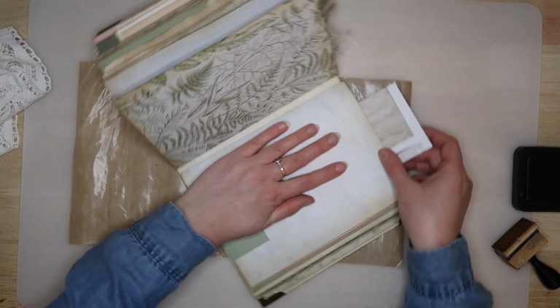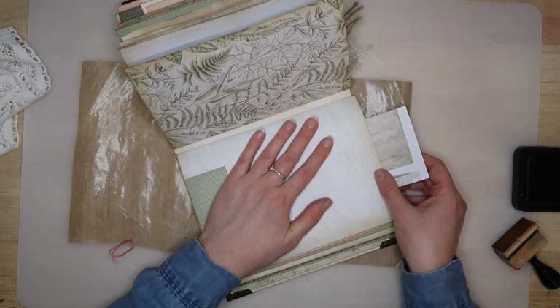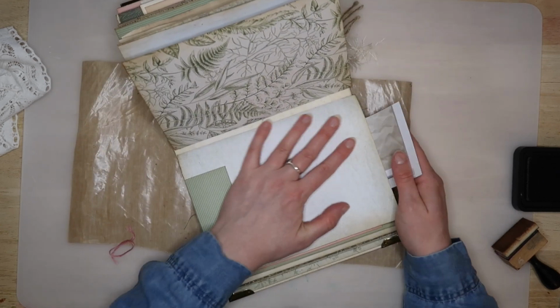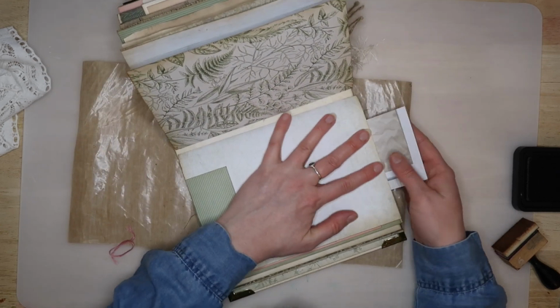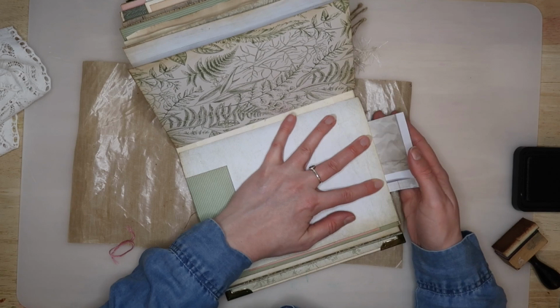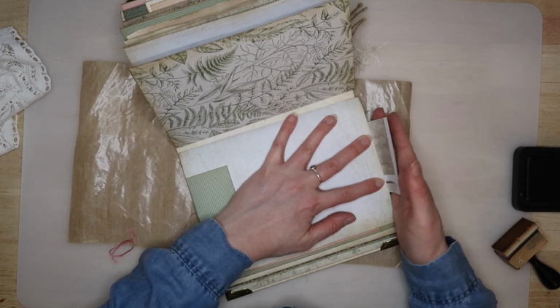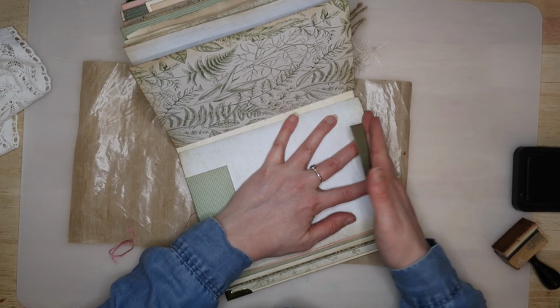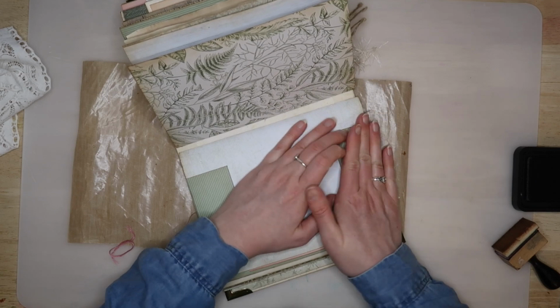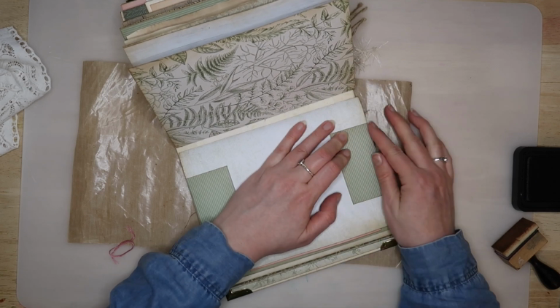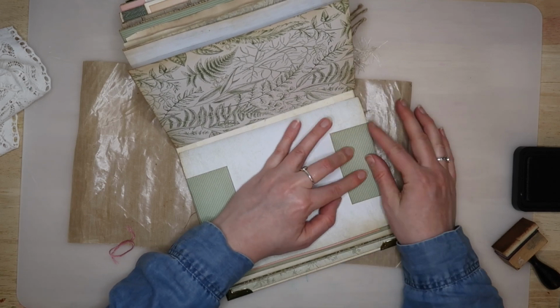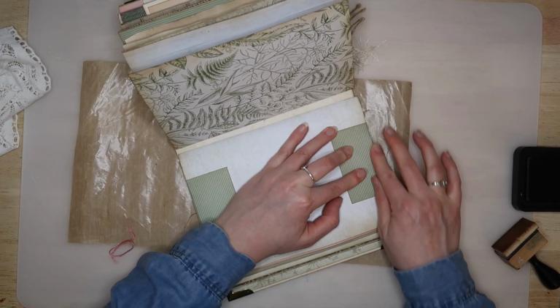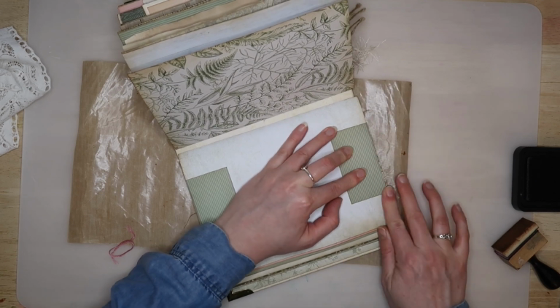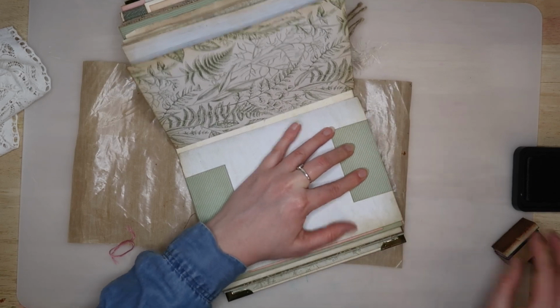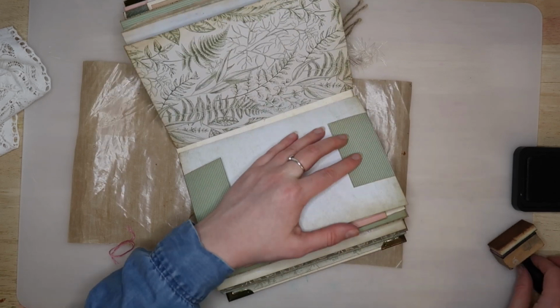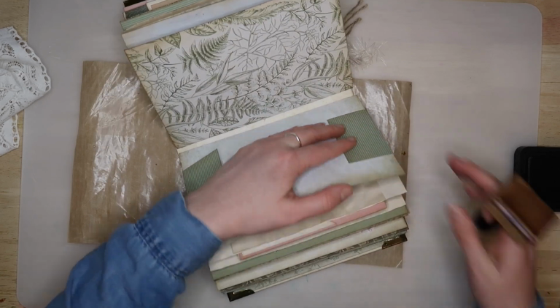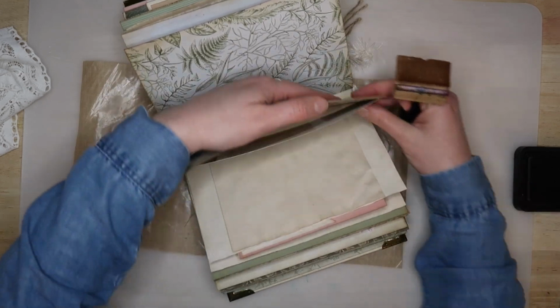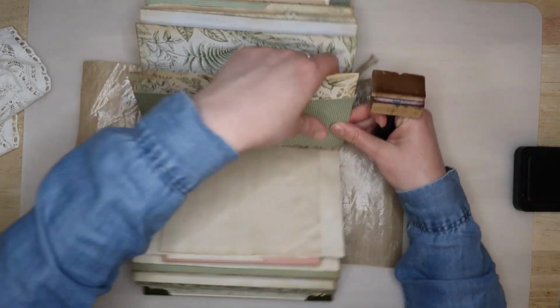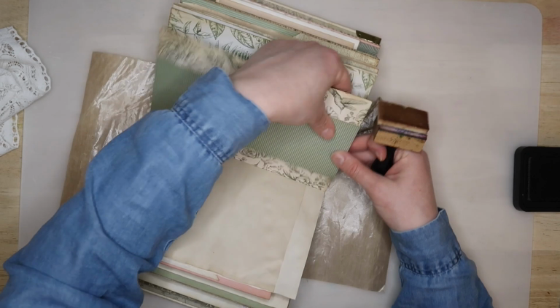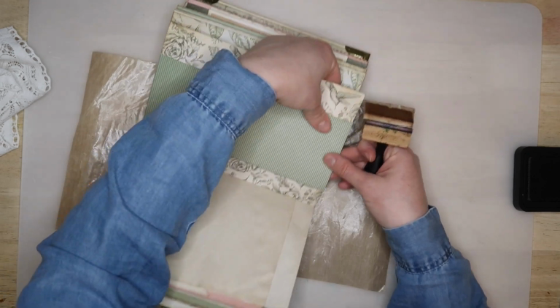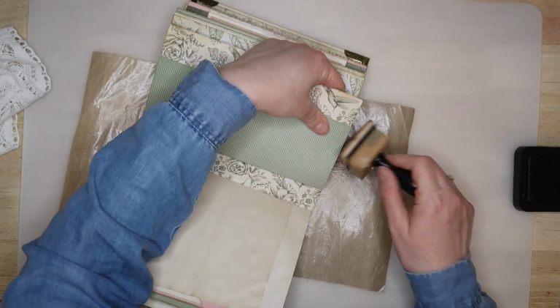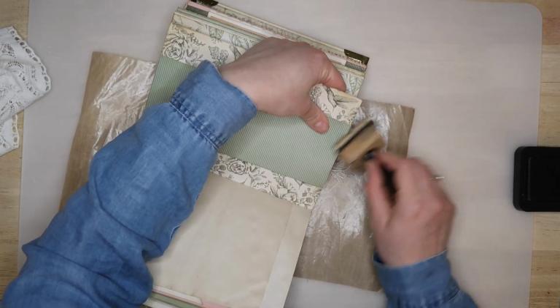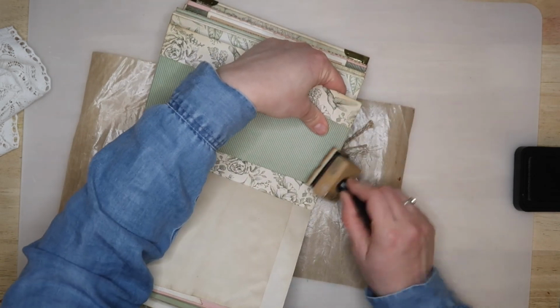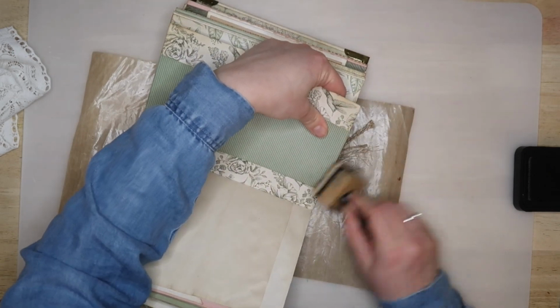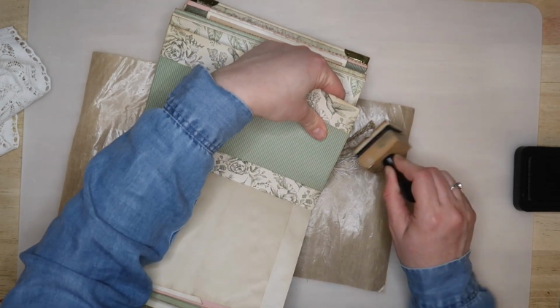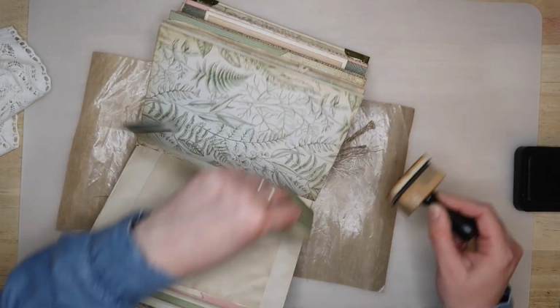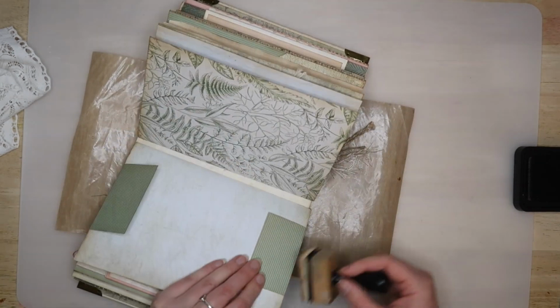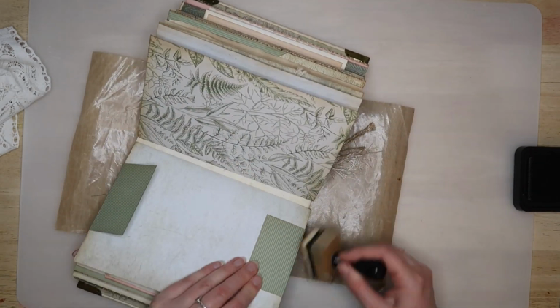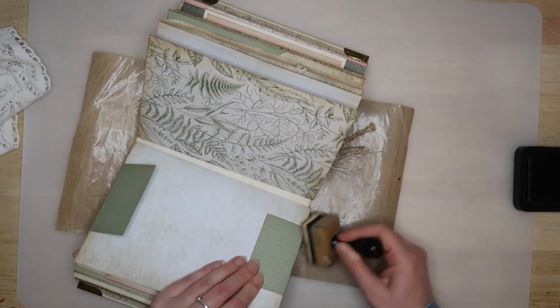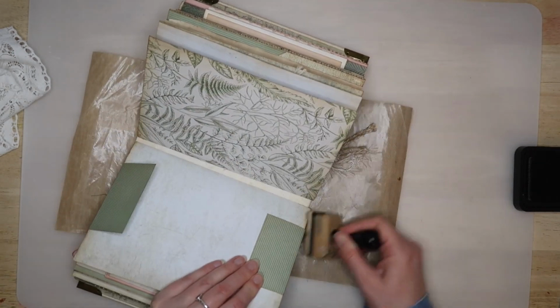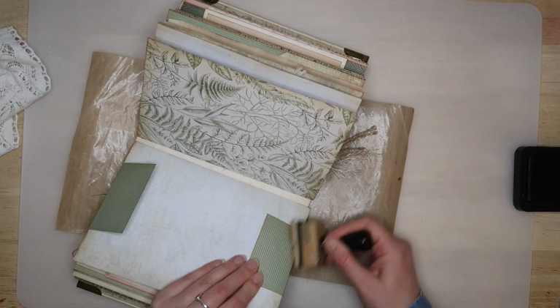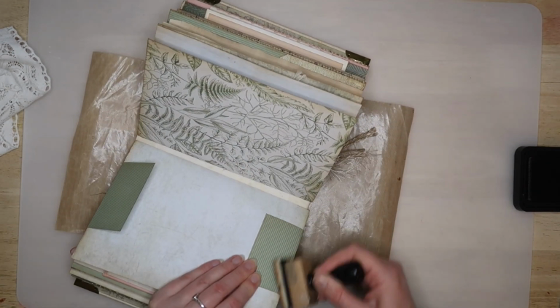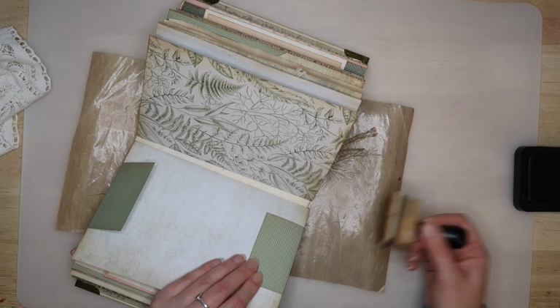Adding removable features like this can be useful when actually using the journal. For example, it can be inserted onto blank pages where pockets are needed, or it can be used to balance out the signatures where there's extra weight needed.